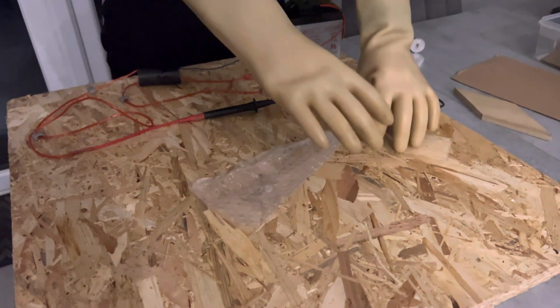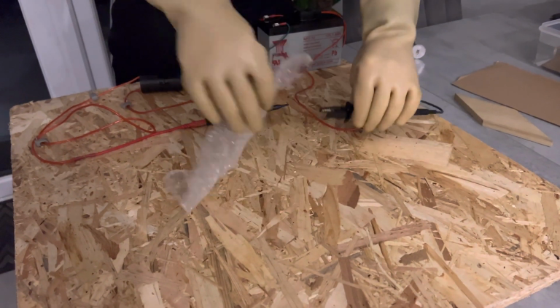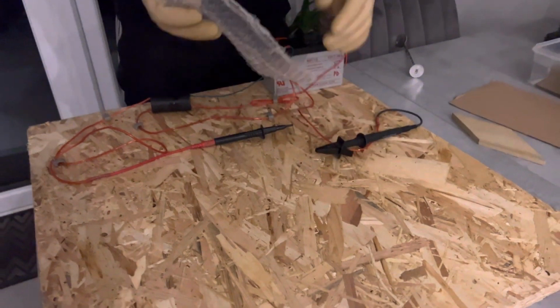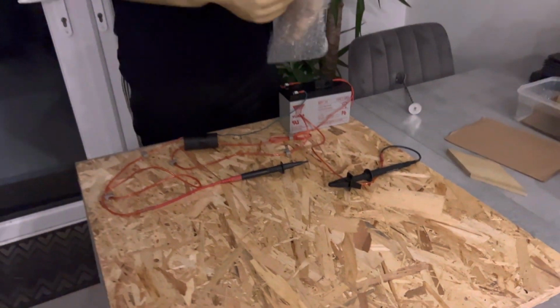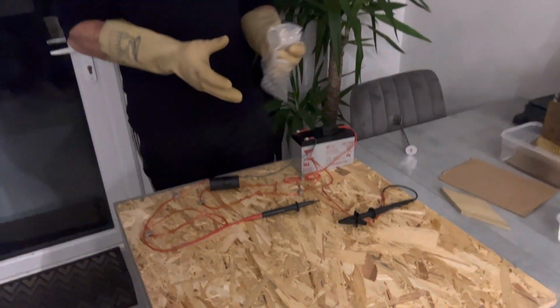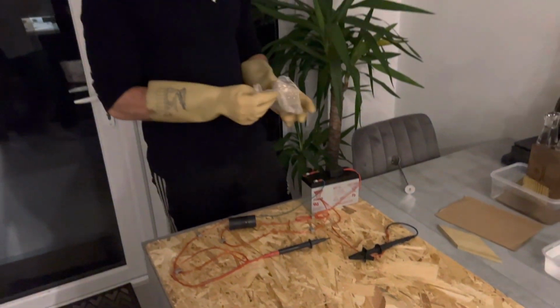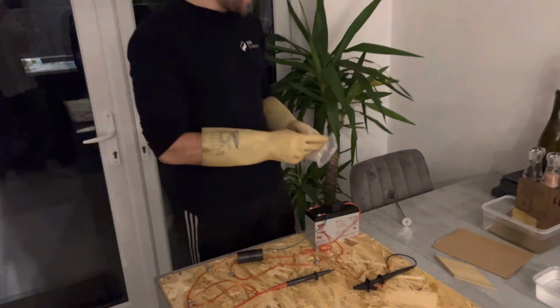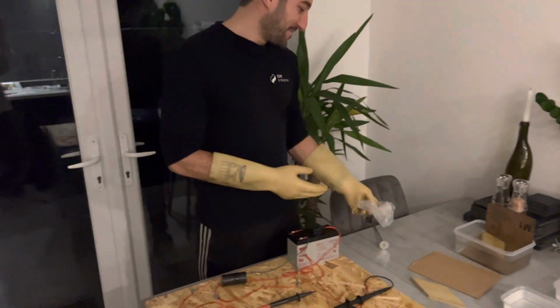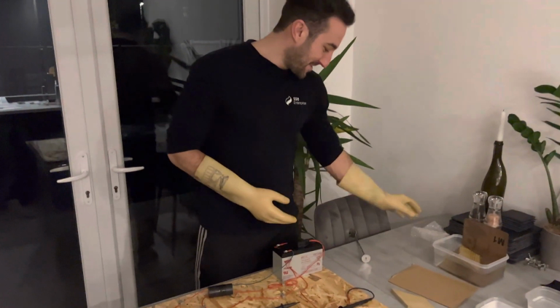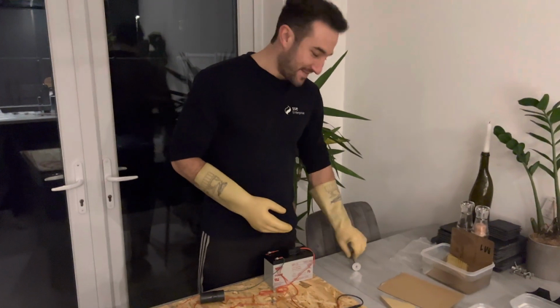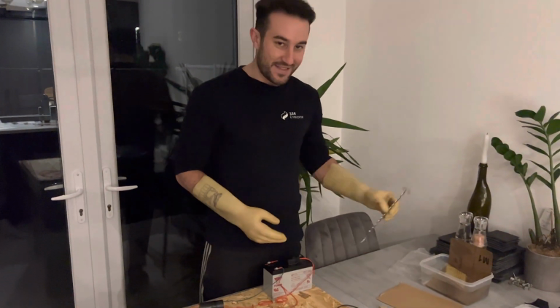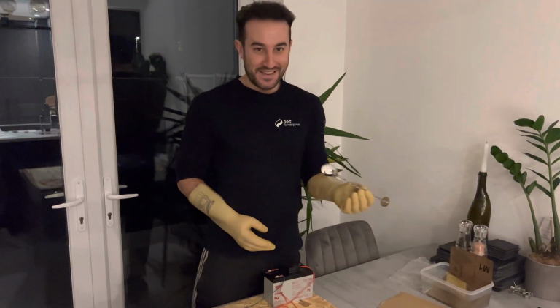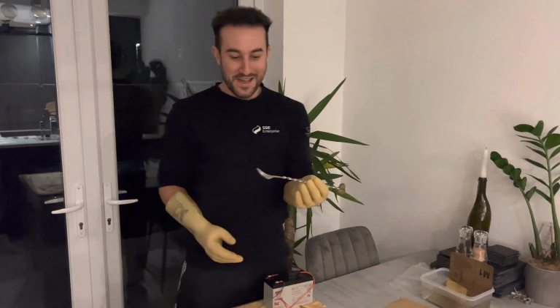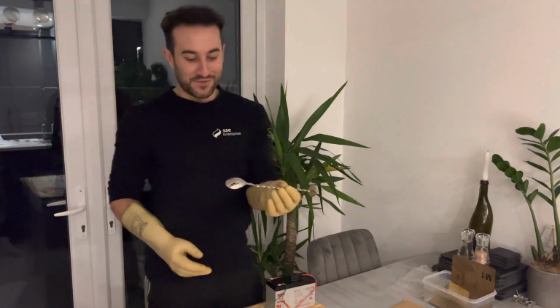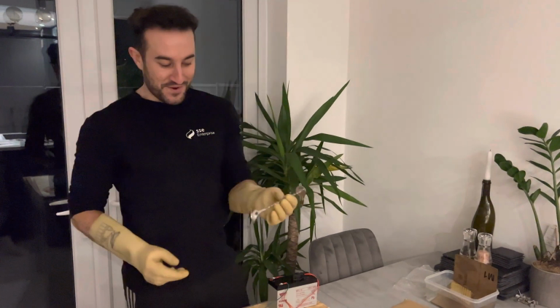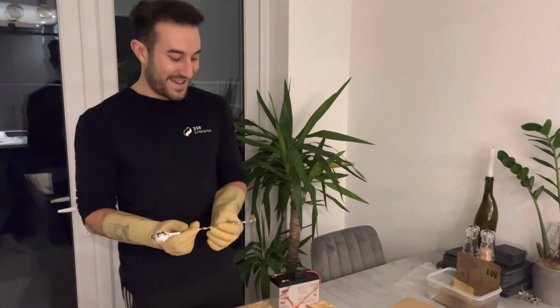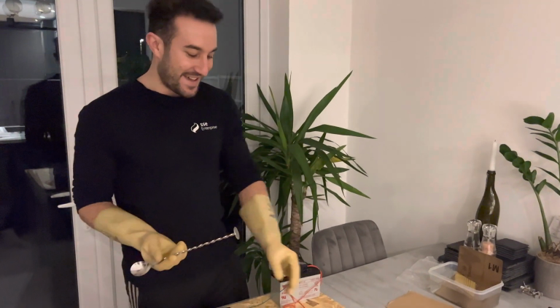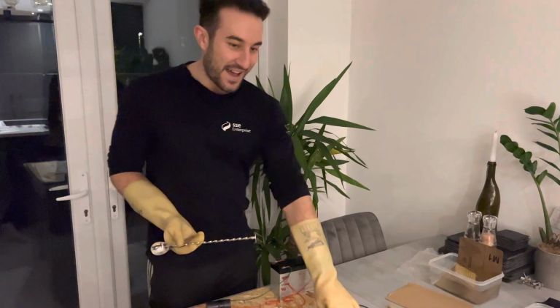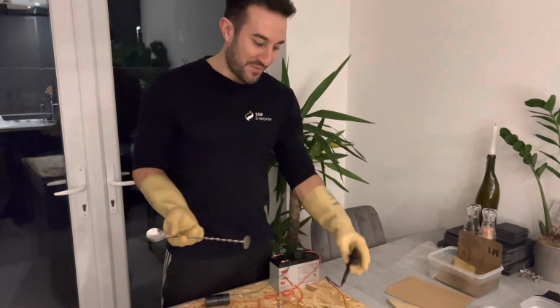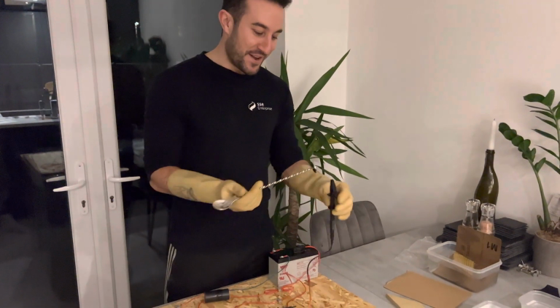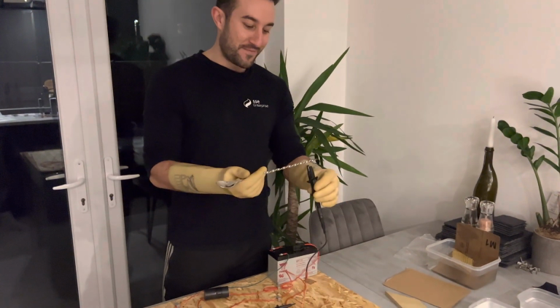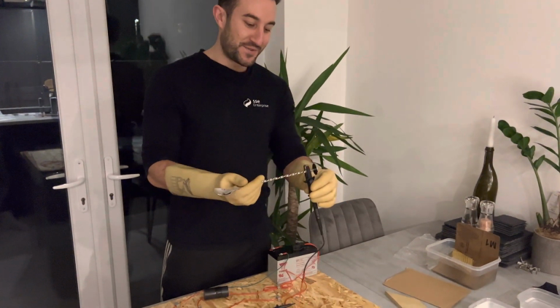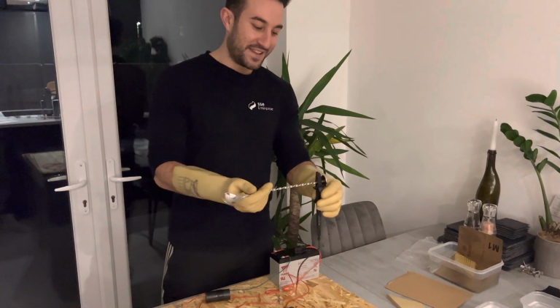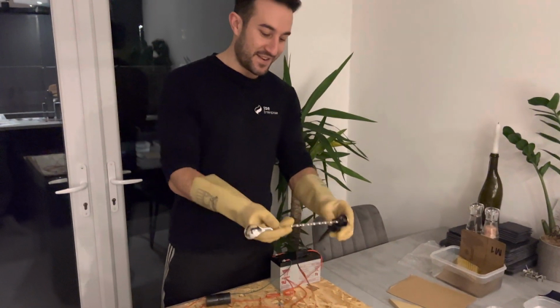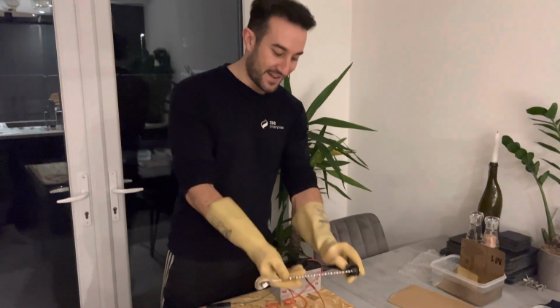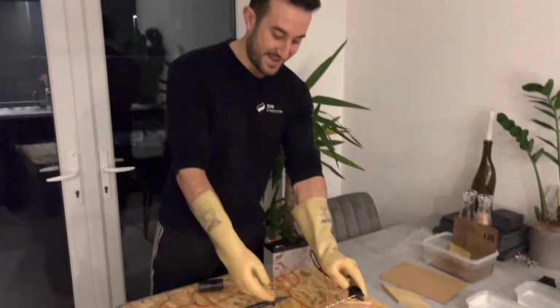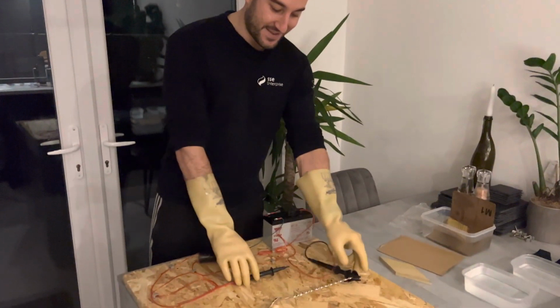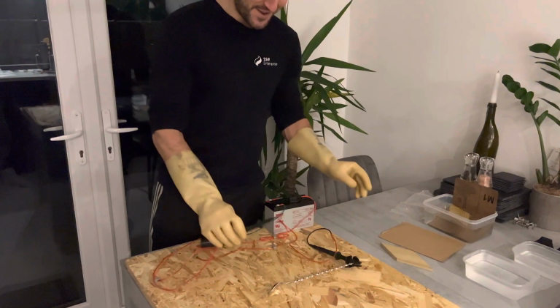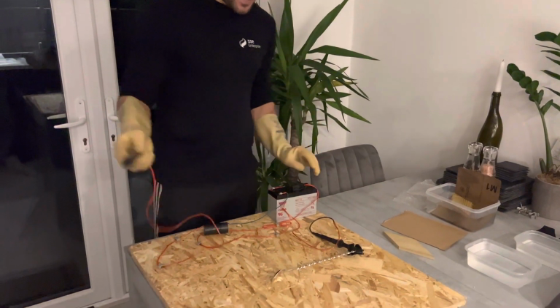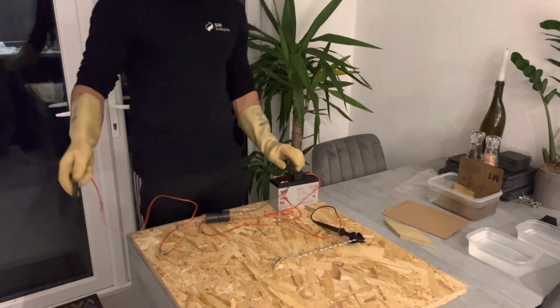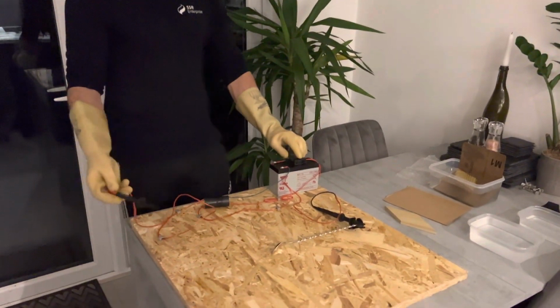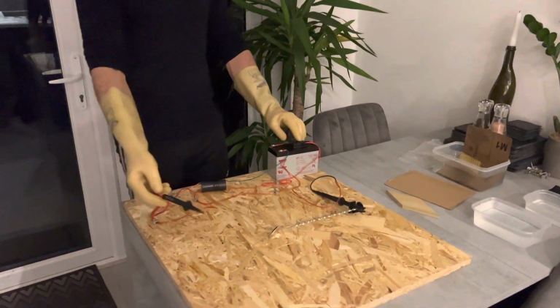Let's move on to the more interesting ones. This is a metal spoon. As you all probably know, metal is a conductor, so it should conduct electricity.